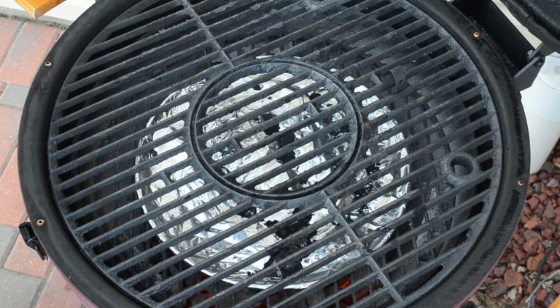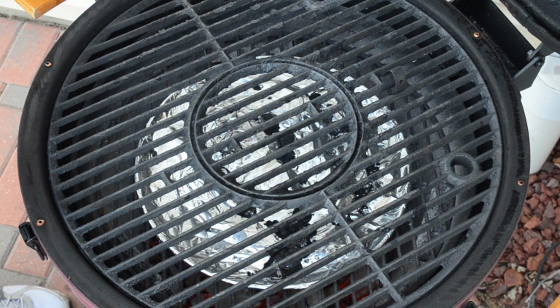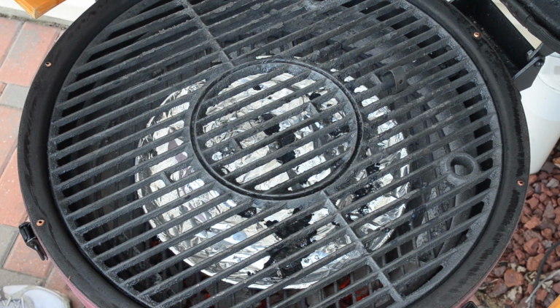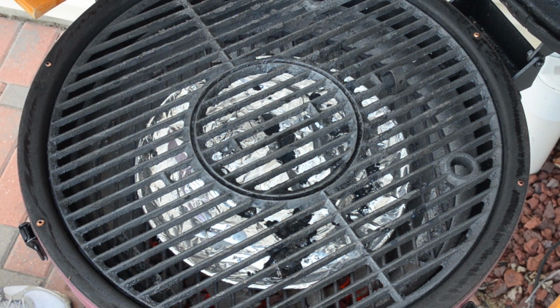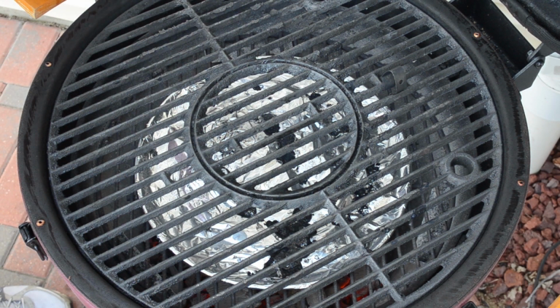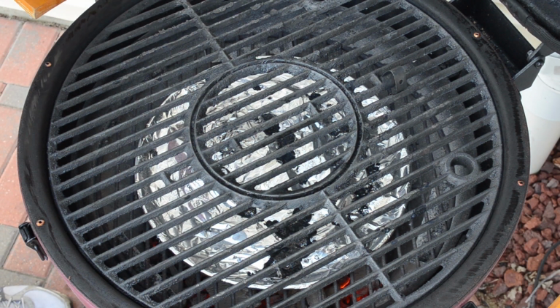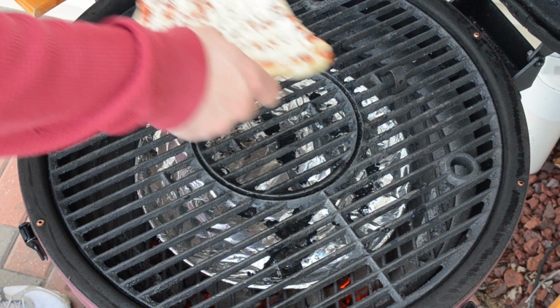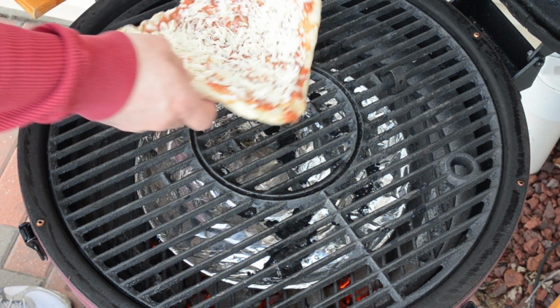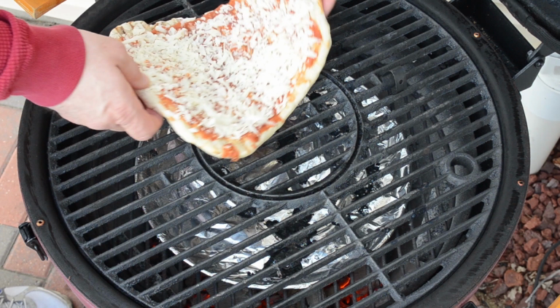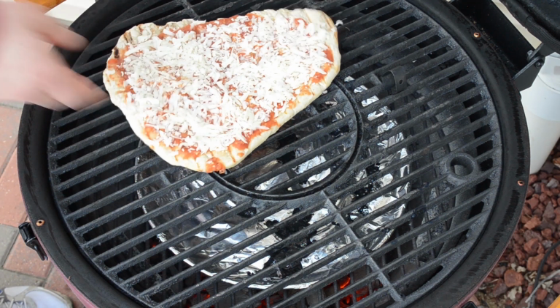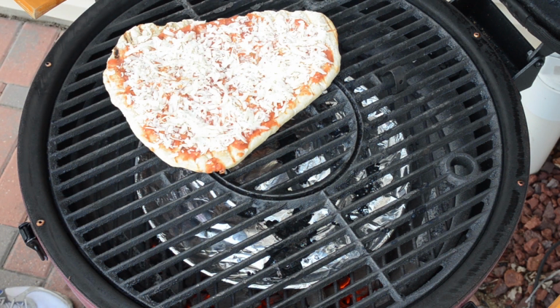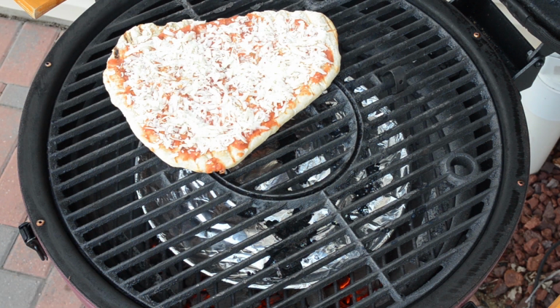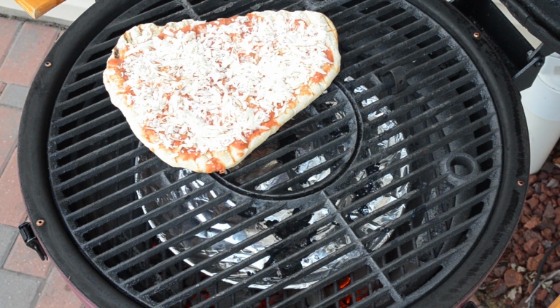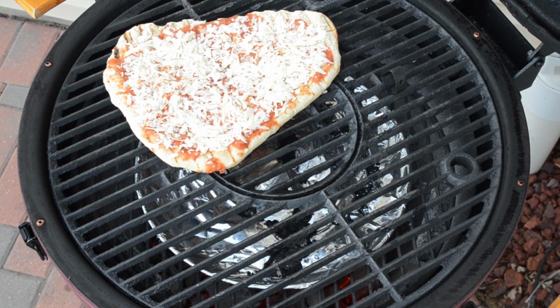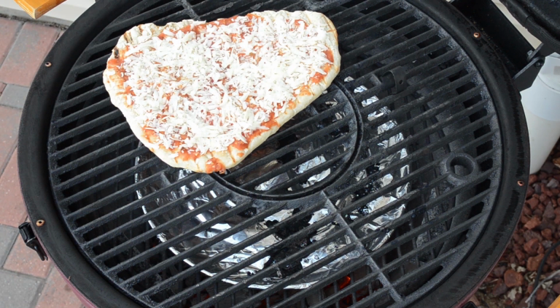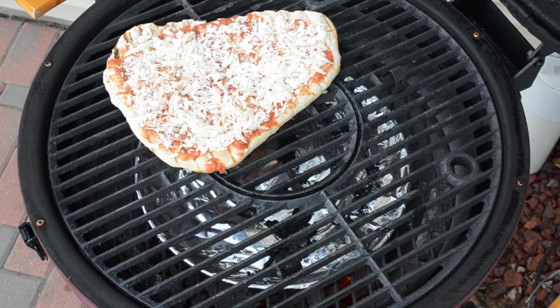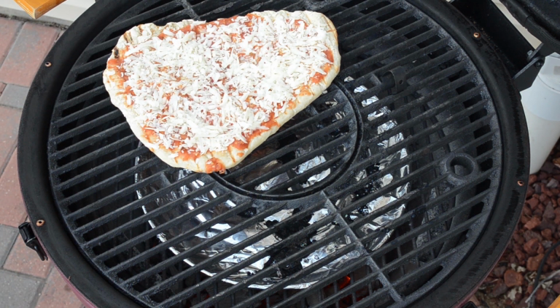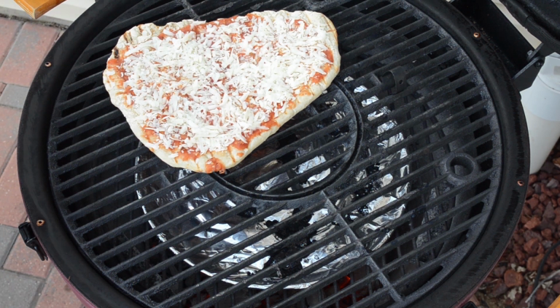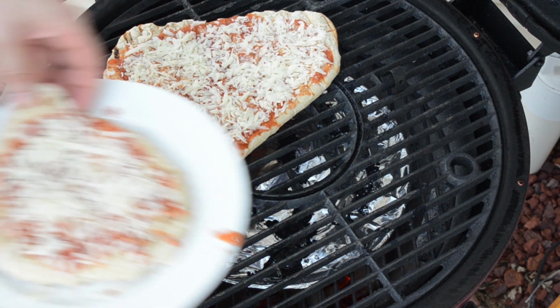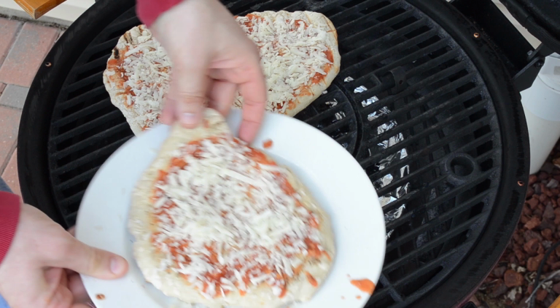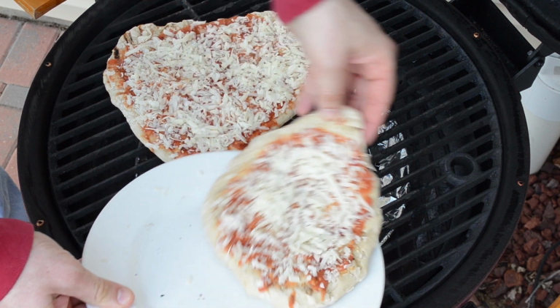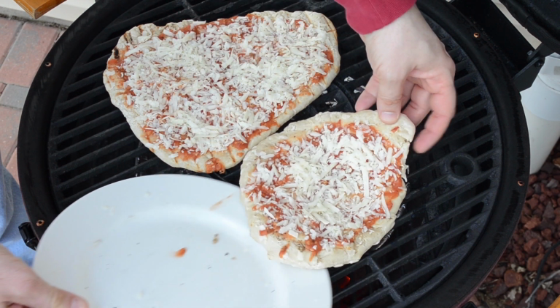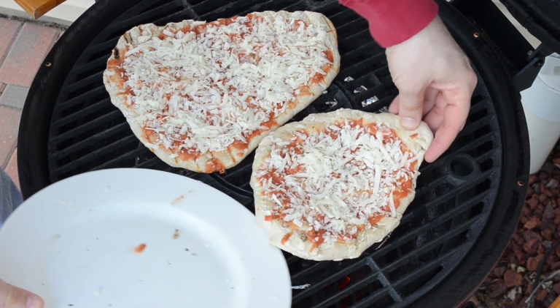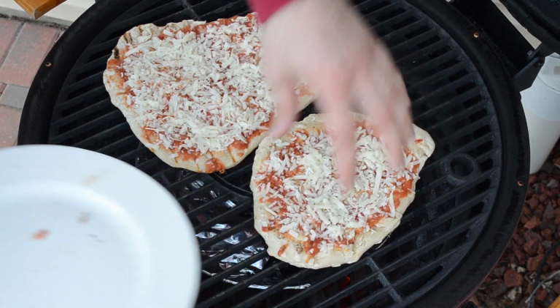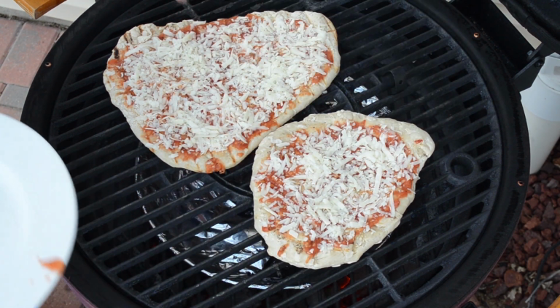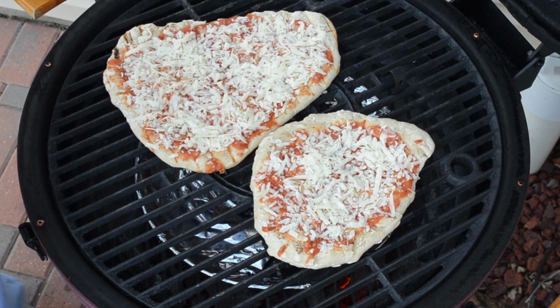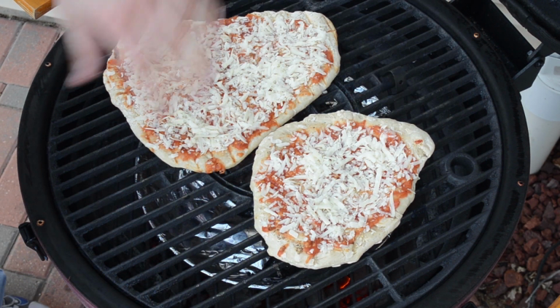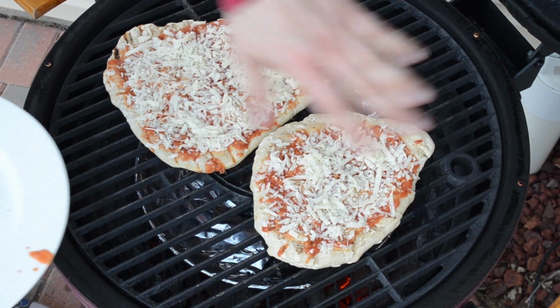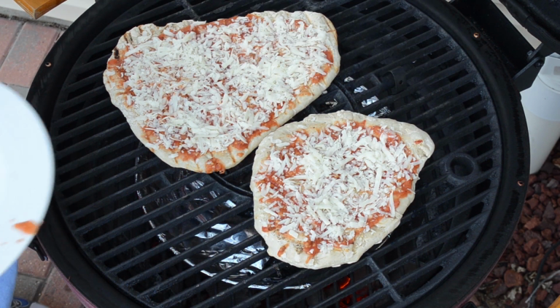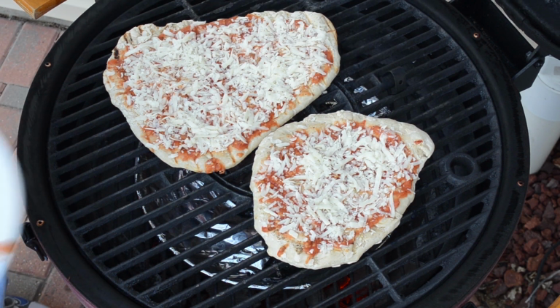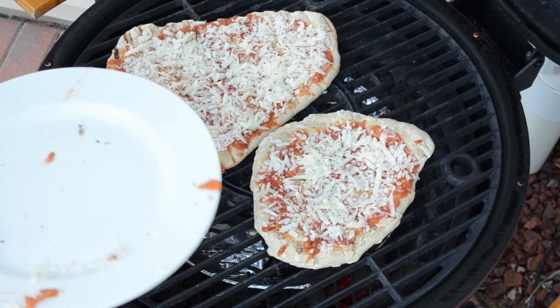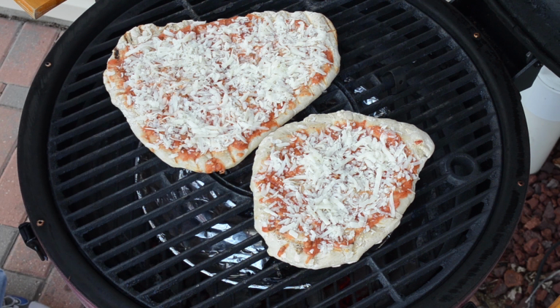Put the pizzas on. Got one there and the thicker one there — same dough, just one thin and one thicker, for the wife and I.